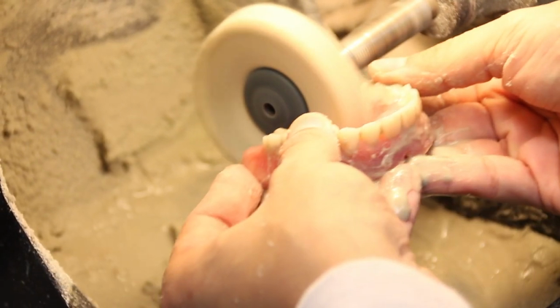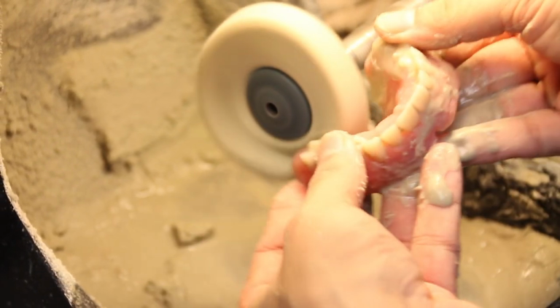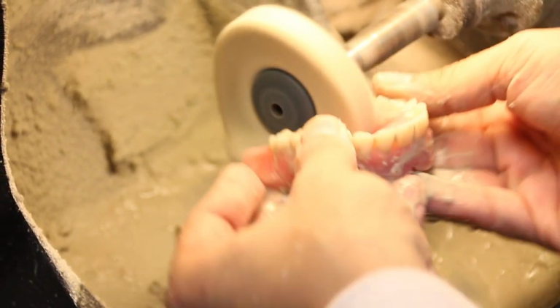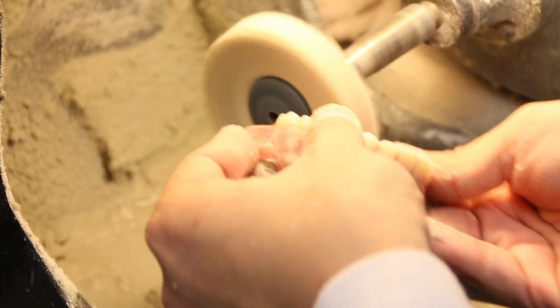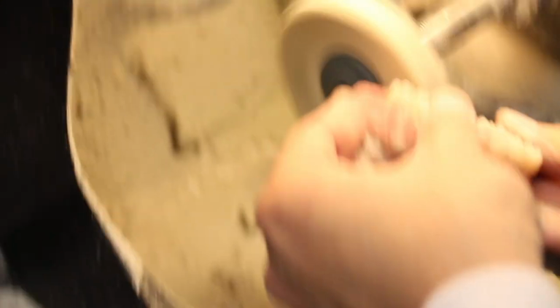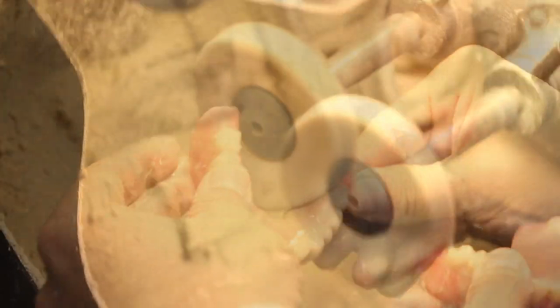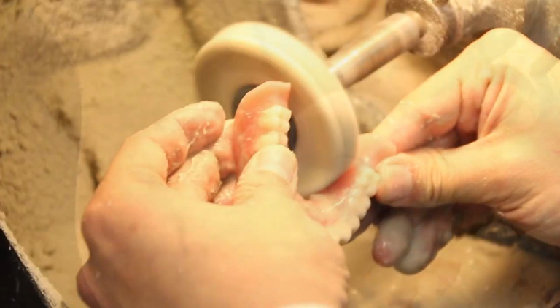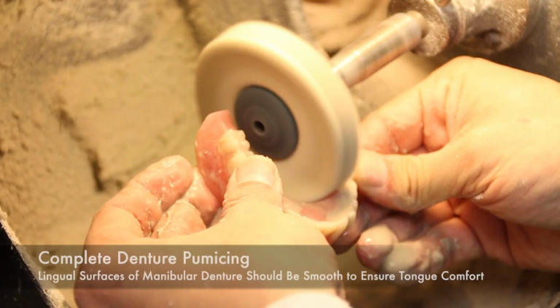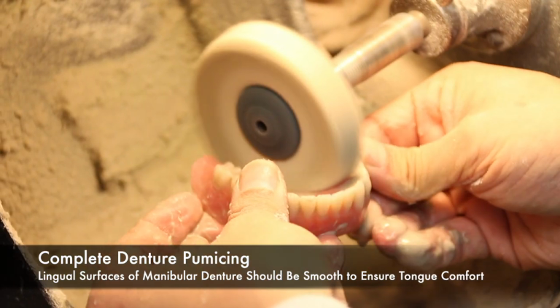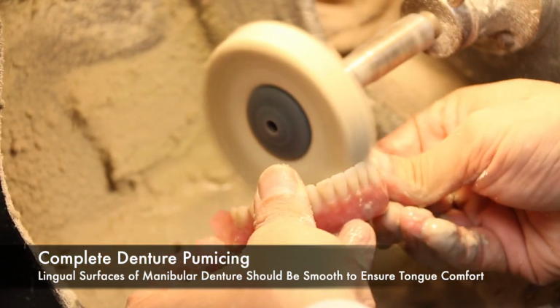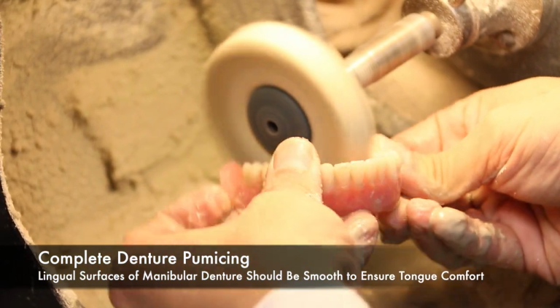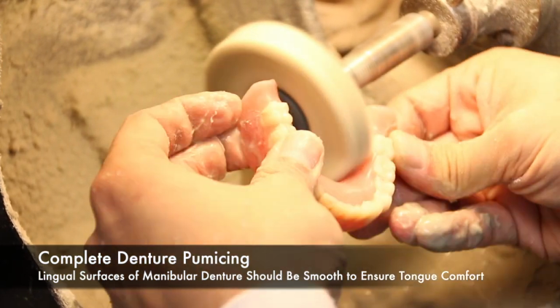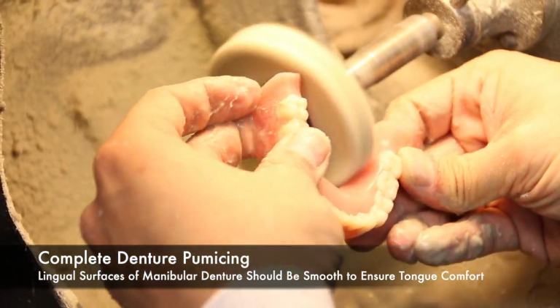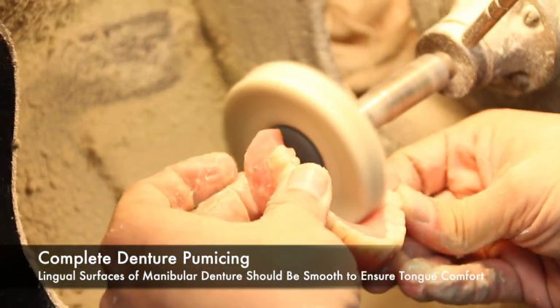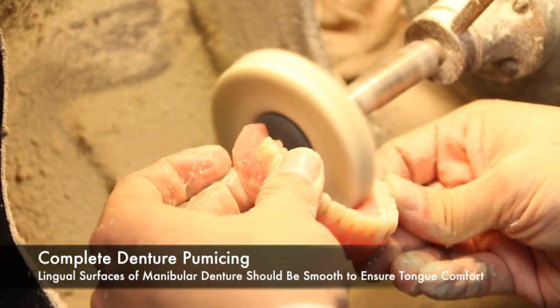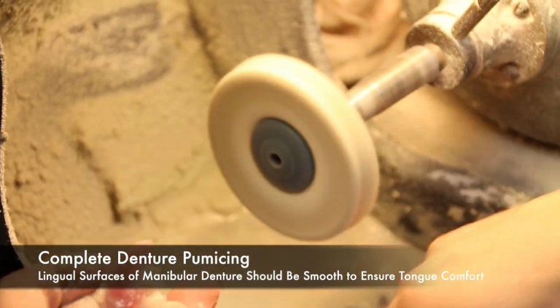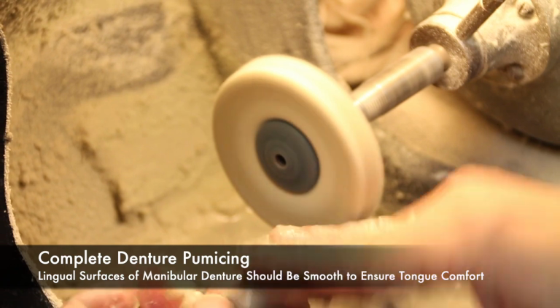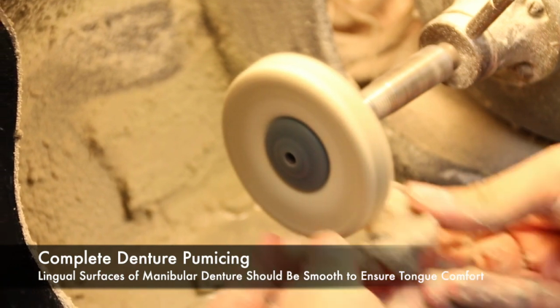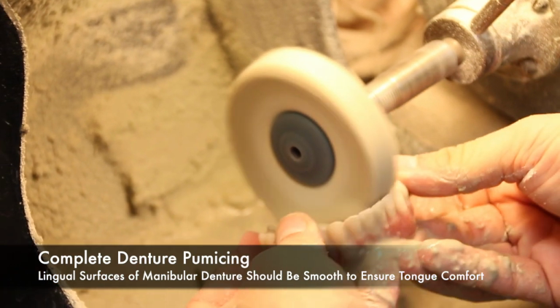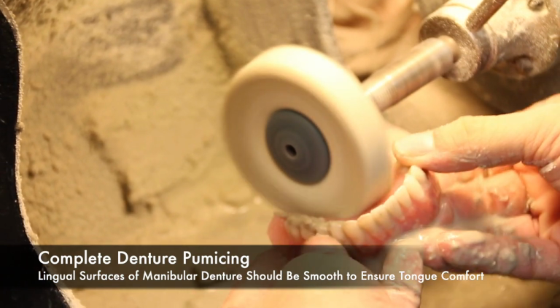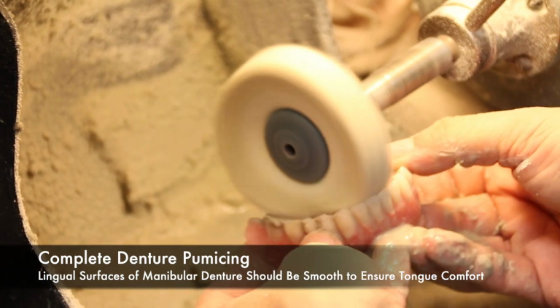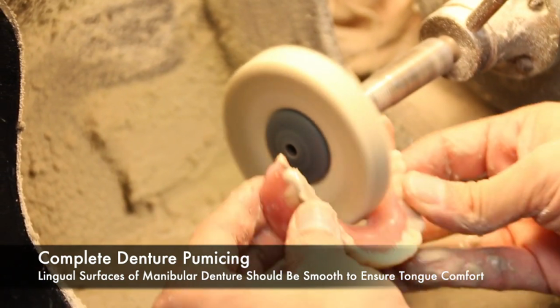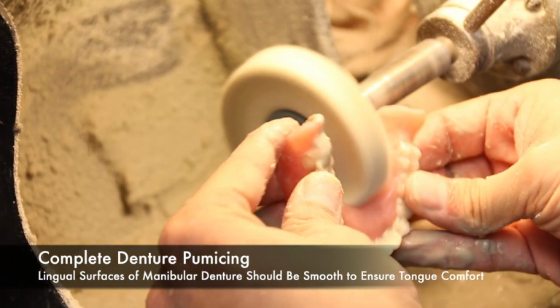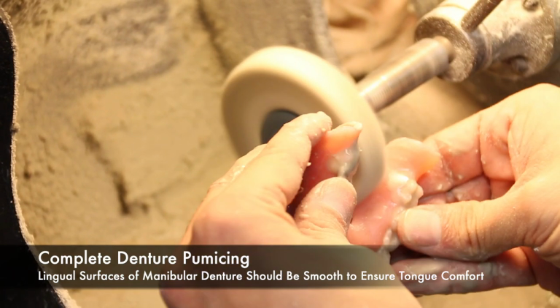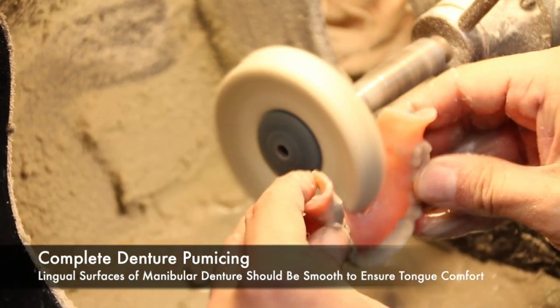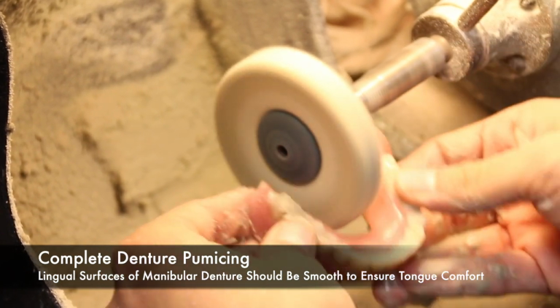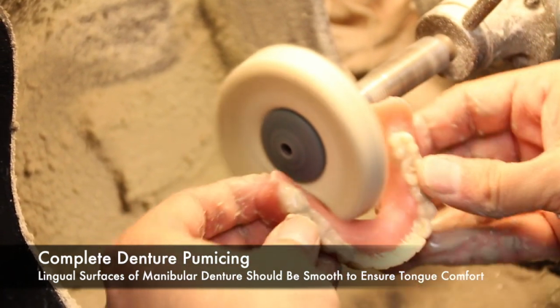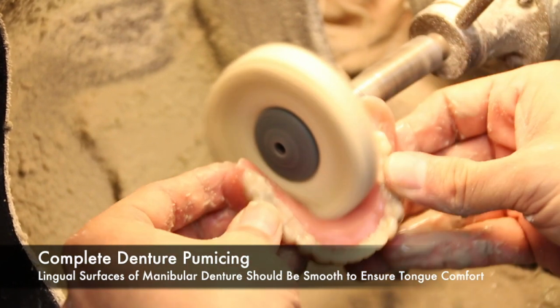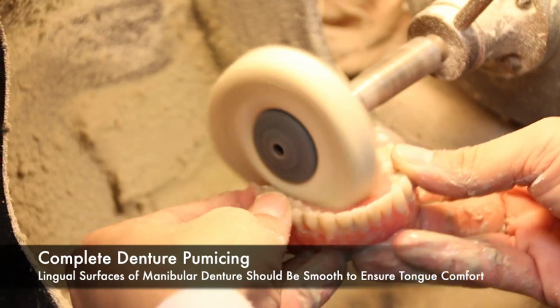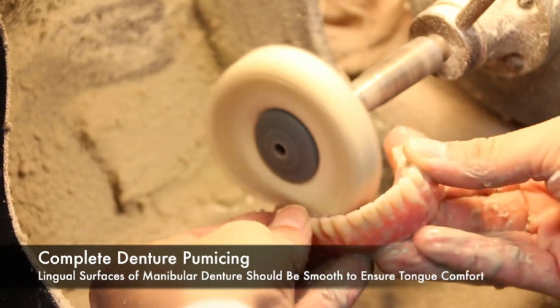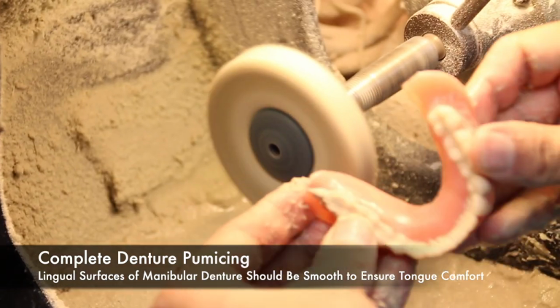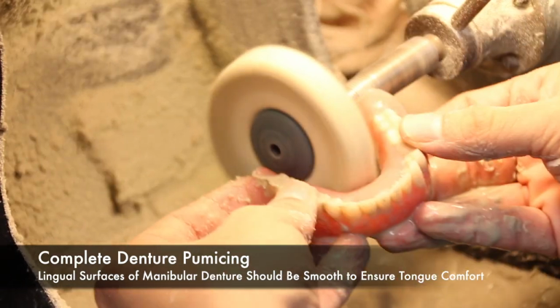Now there are some surfaces within complete dentures that we would prefer to be smooth. One of them being the lingual surface of the mandibular denture, because roughness can be distracting to the tongue. So the smoother the lingual surface of the mandibular denture, the better.